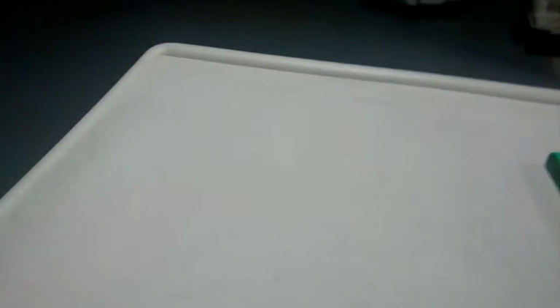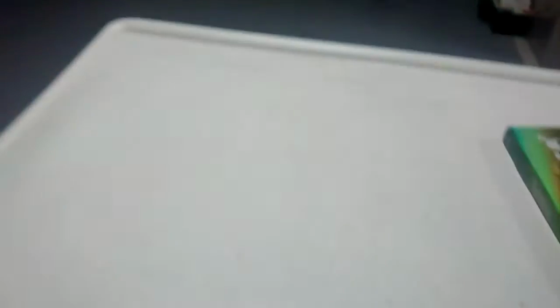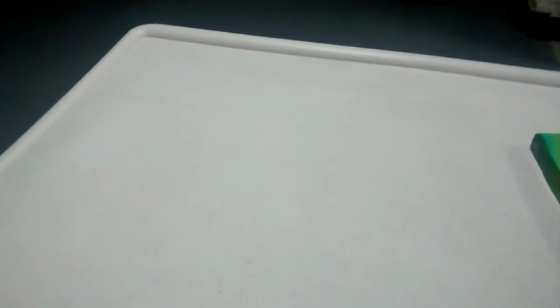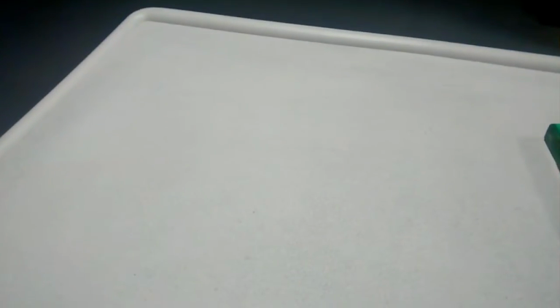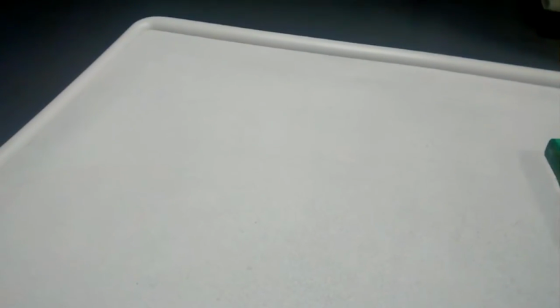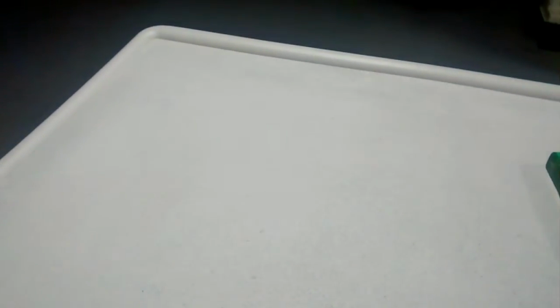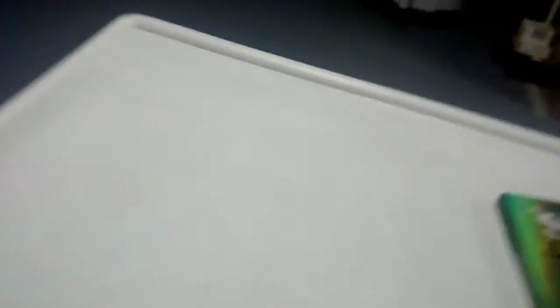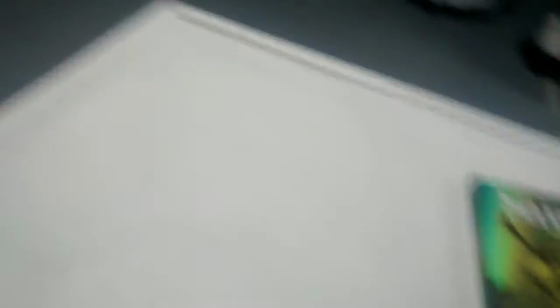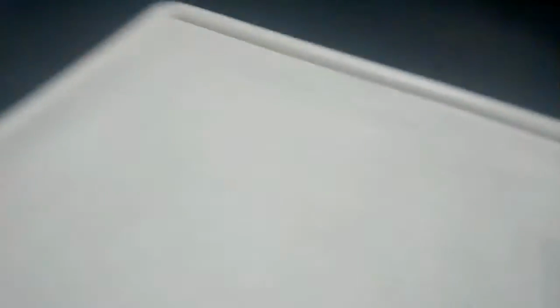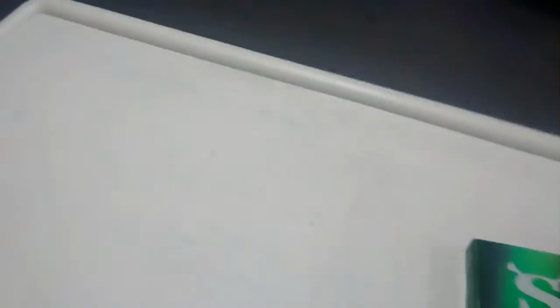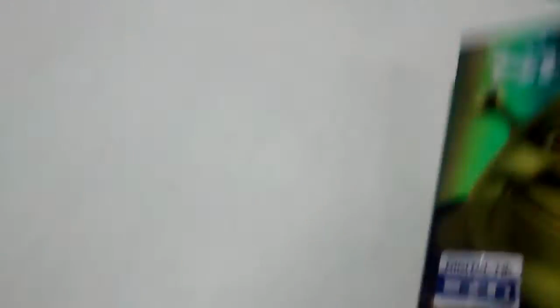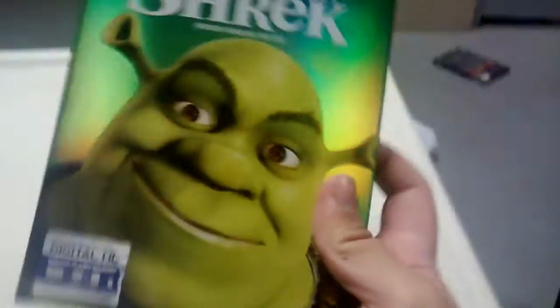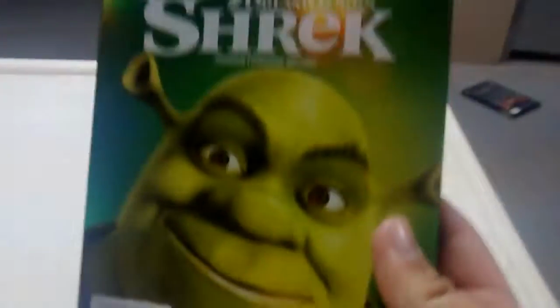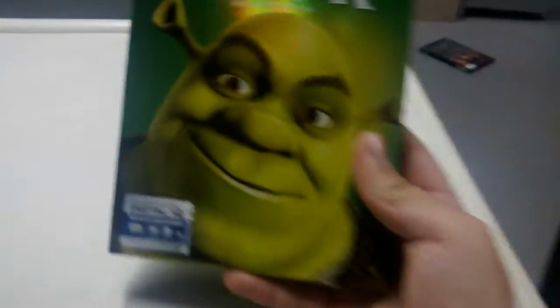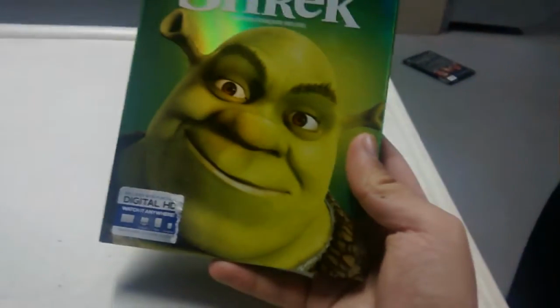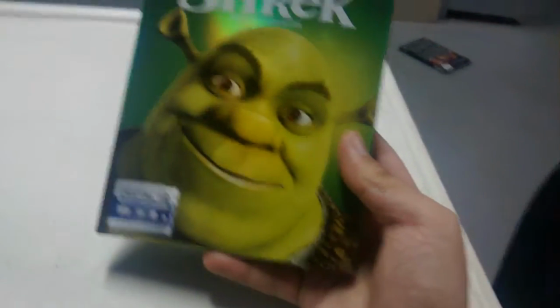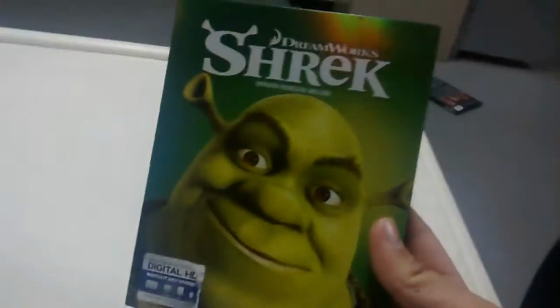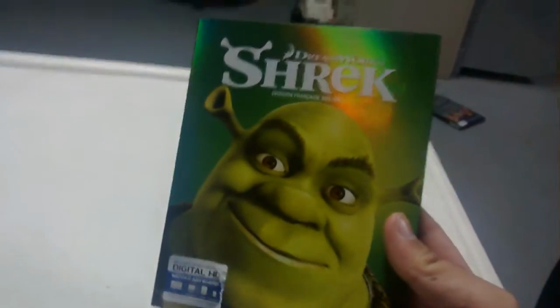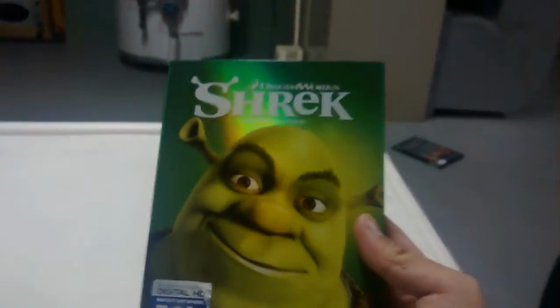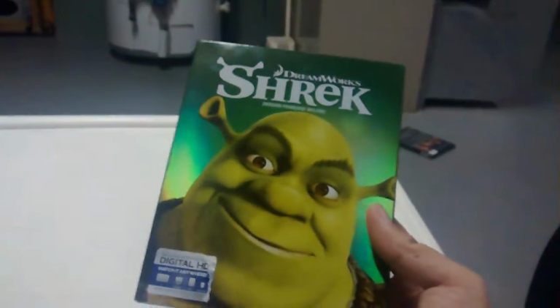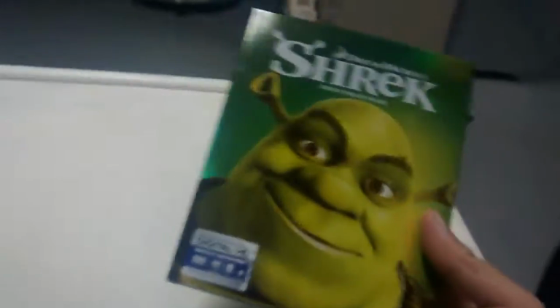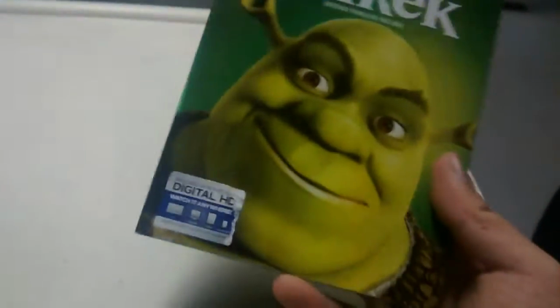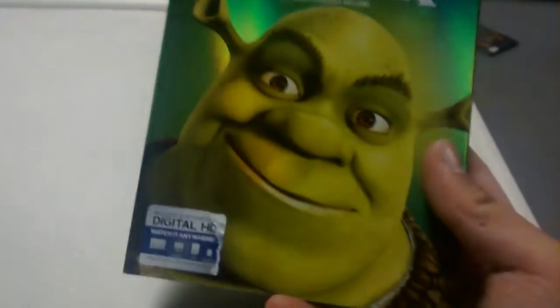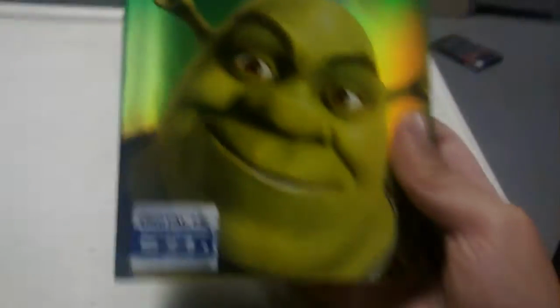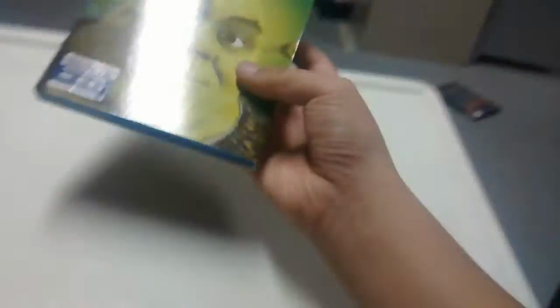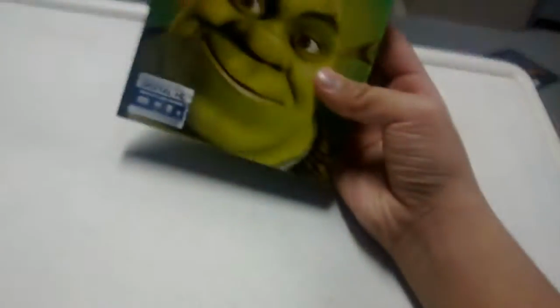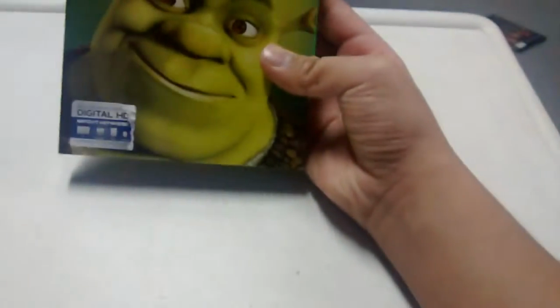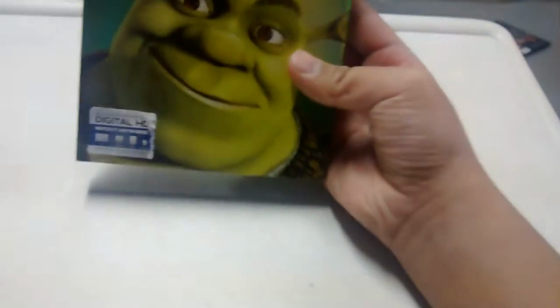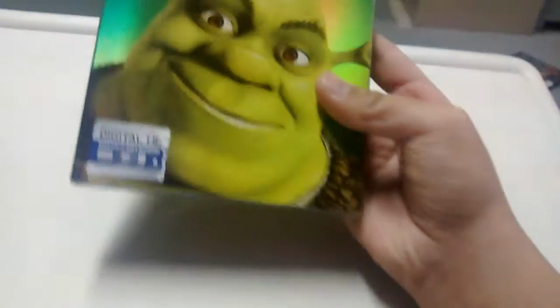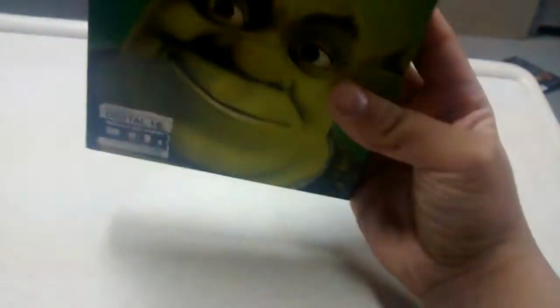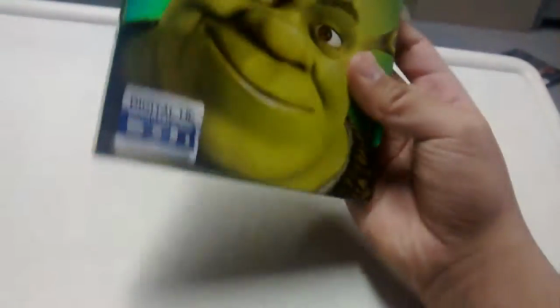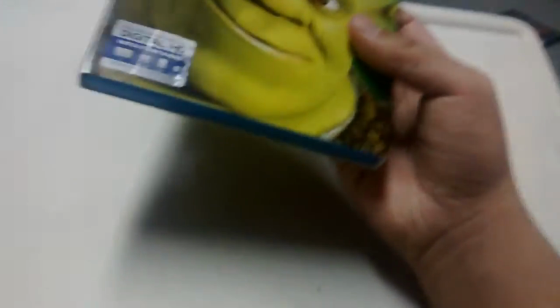Hey guys, so today I'm doing a quick unboxing of the film Shrek. I actually got this yesterday, and I just didn't do an unboxing. I am so sorry. I already took it out of the packaging.